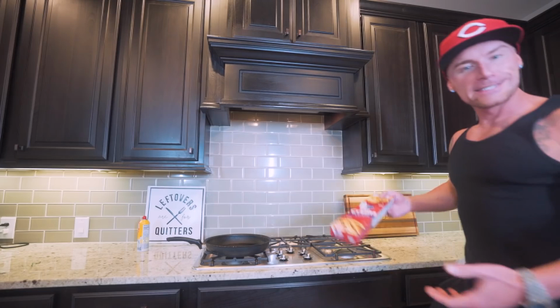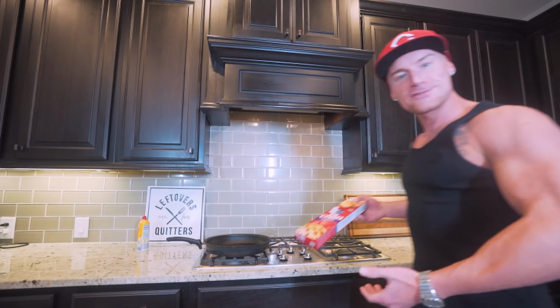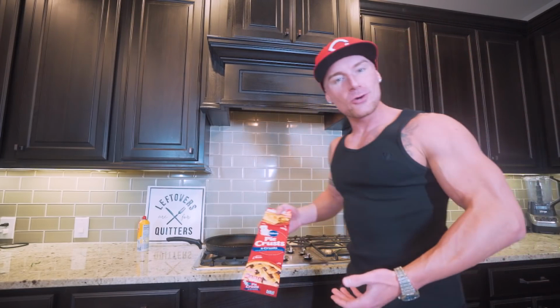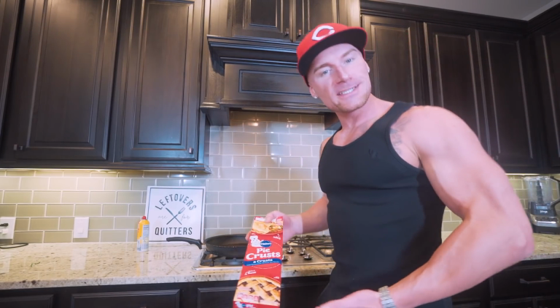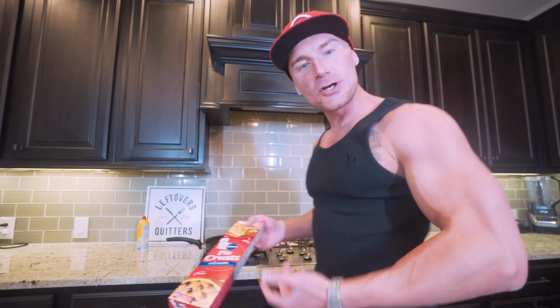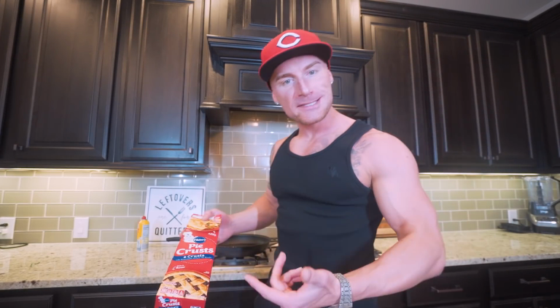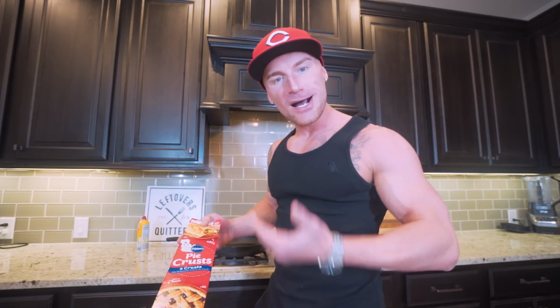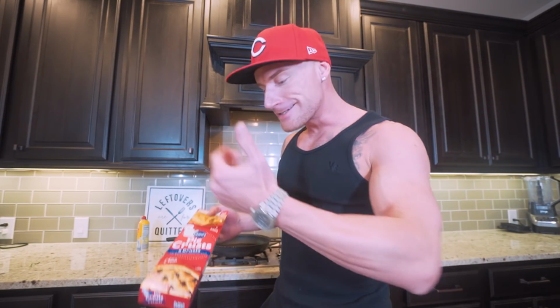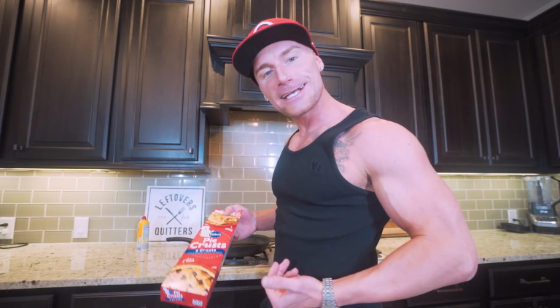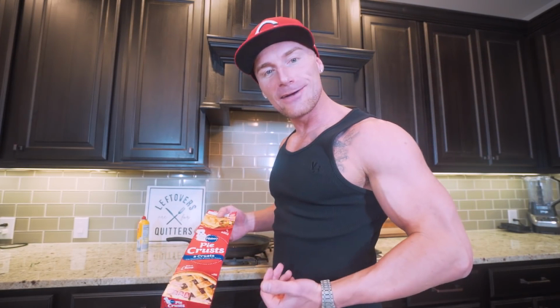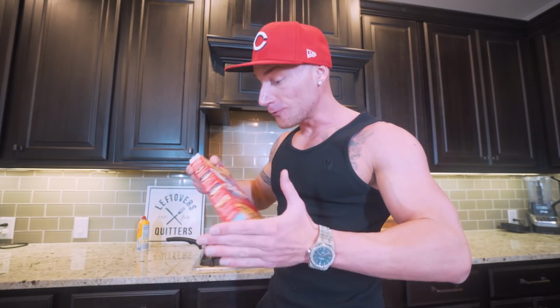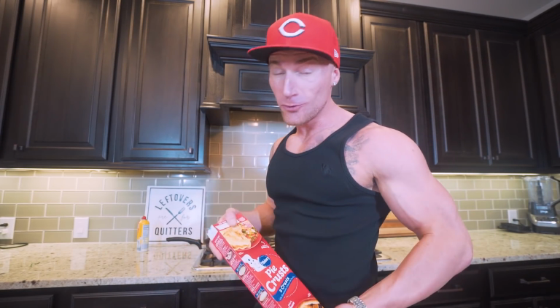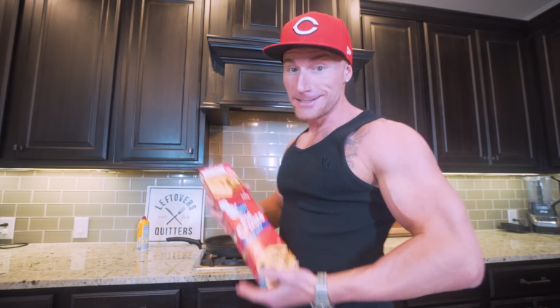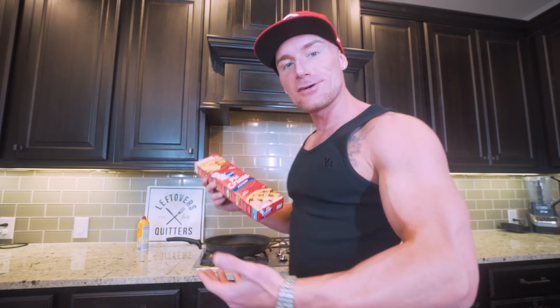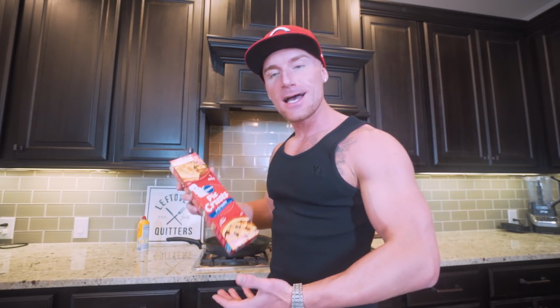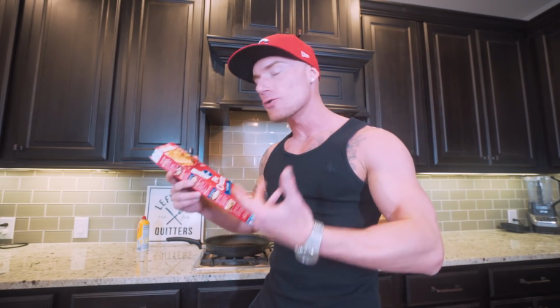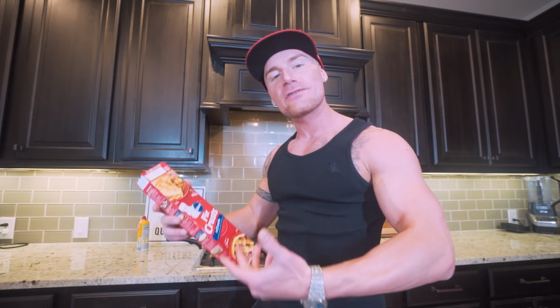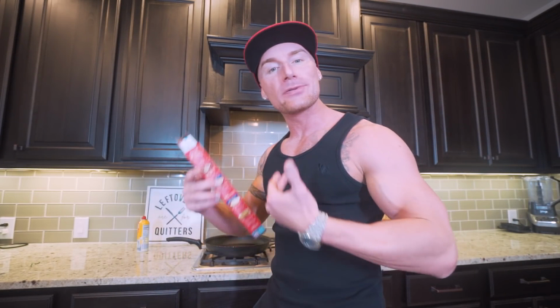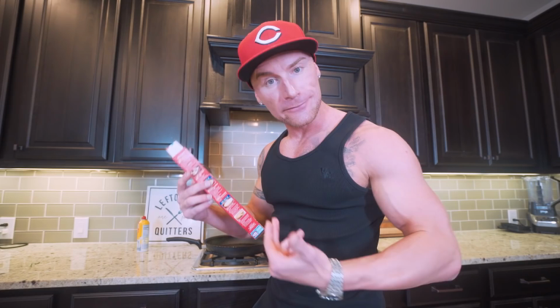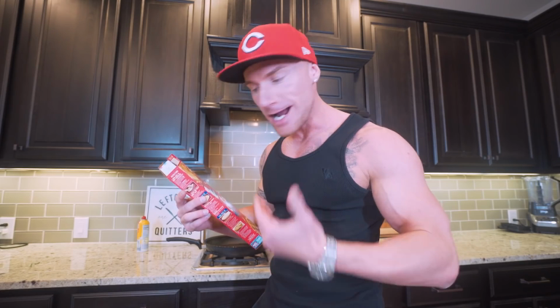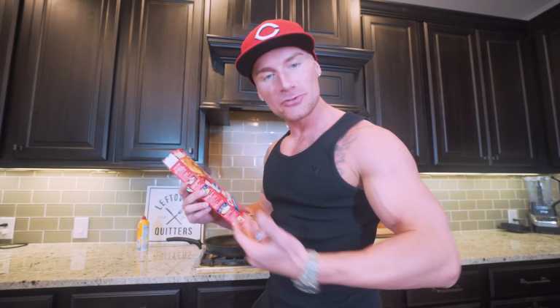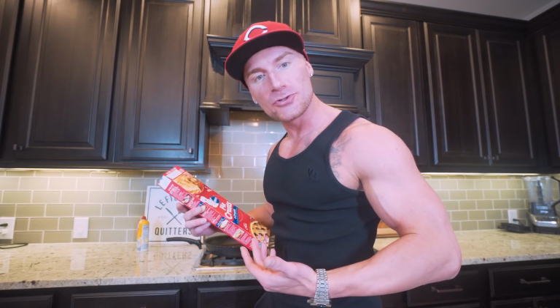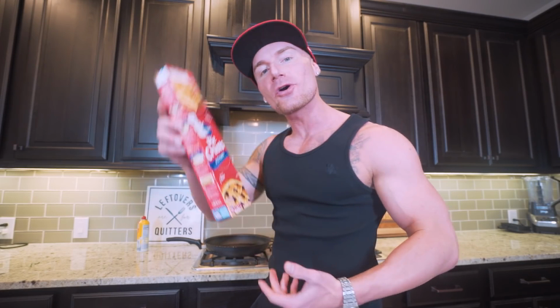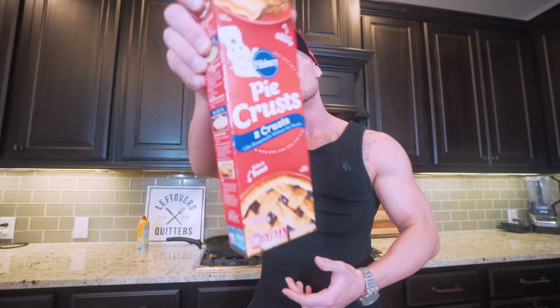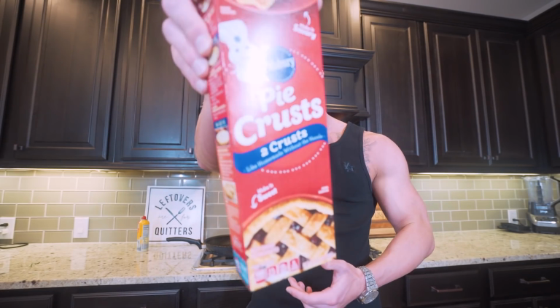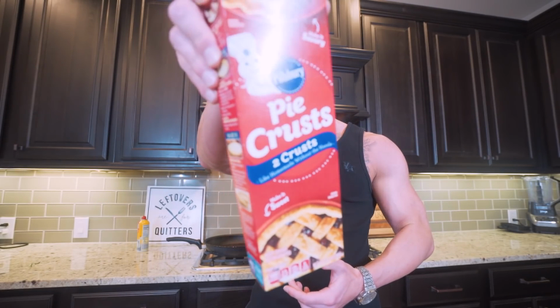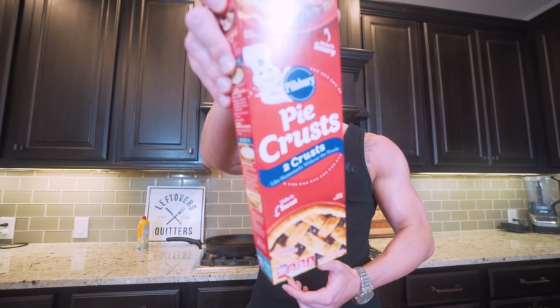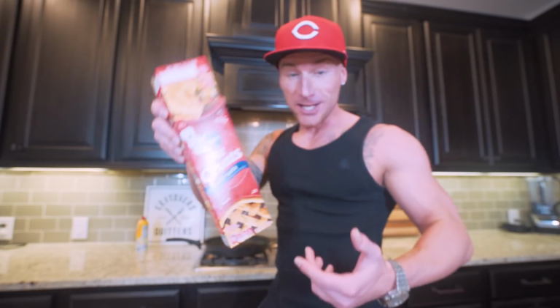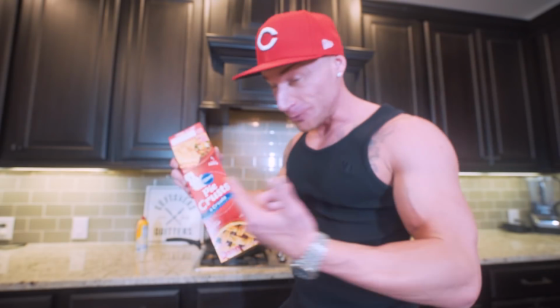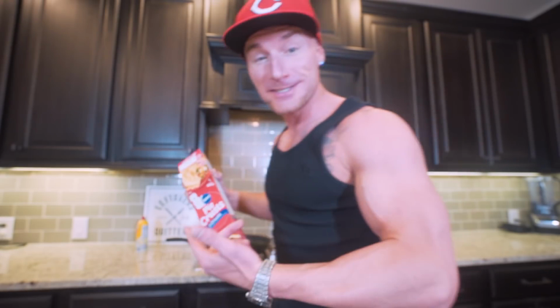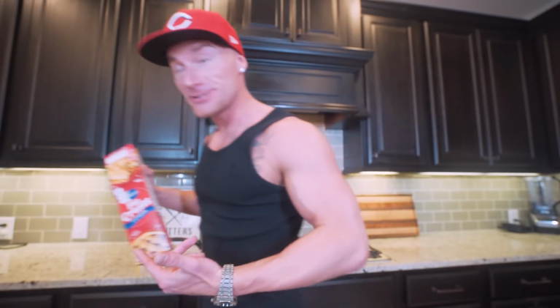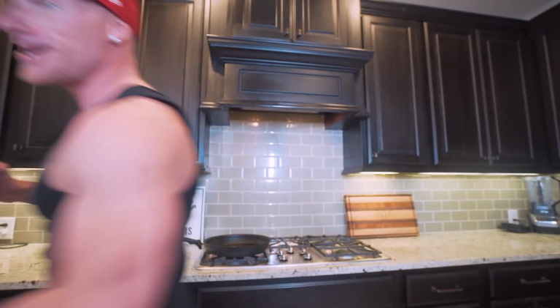In today's video, we're going to take the term pizza pie to the next level. For our crust, to save on time and also give it a completely different vibe than what you're used to, we're going to be using a pie crust. I'm telling y'all, wait till you see how this turns out.